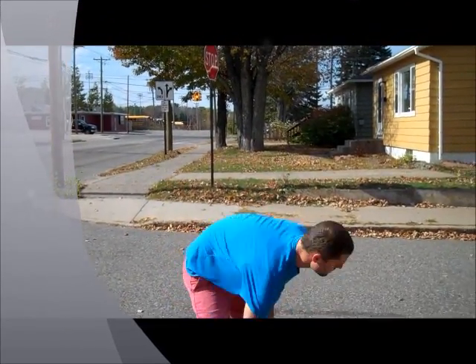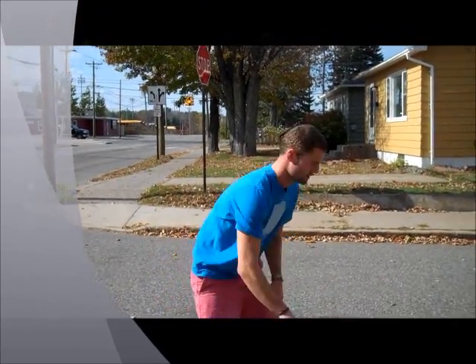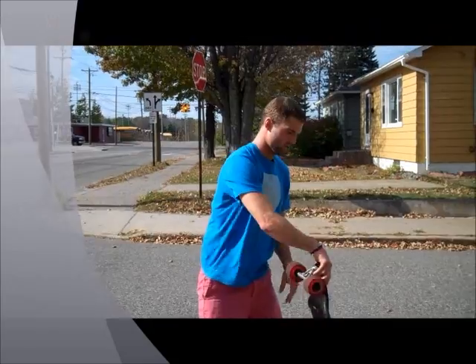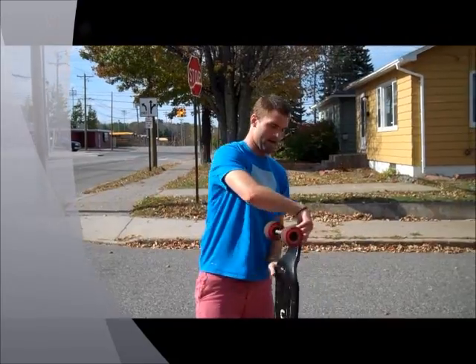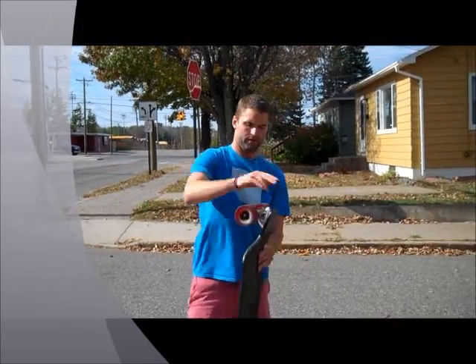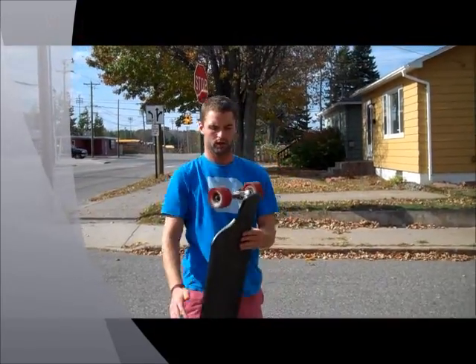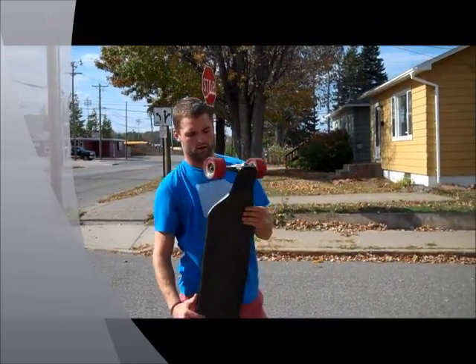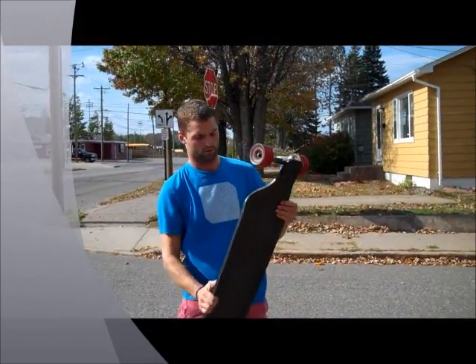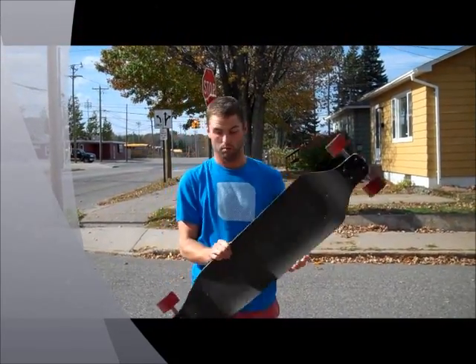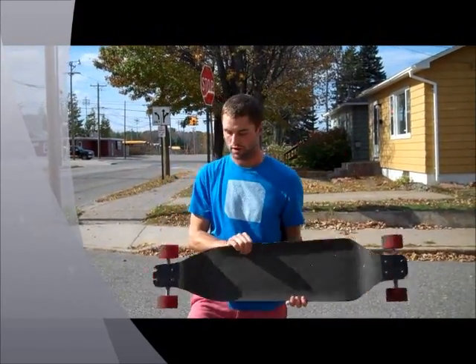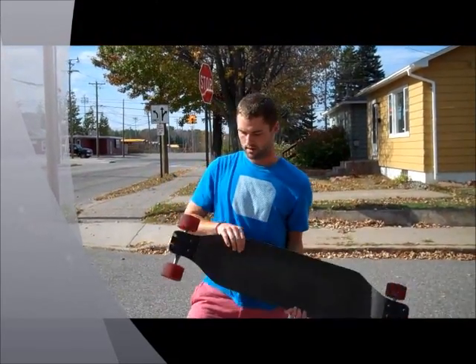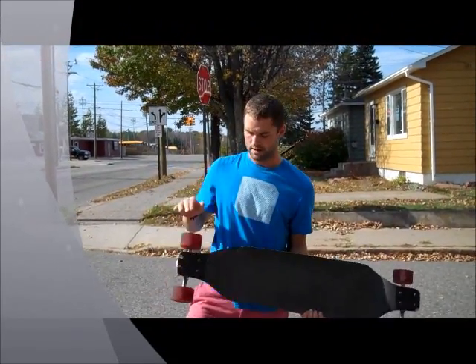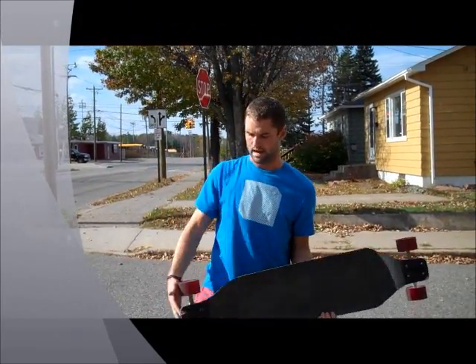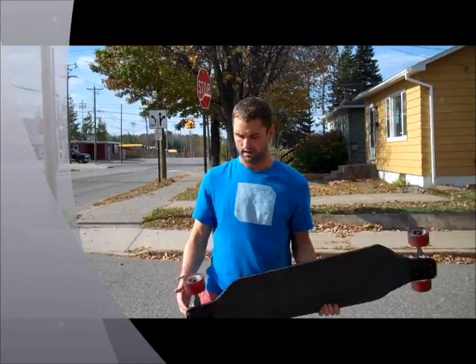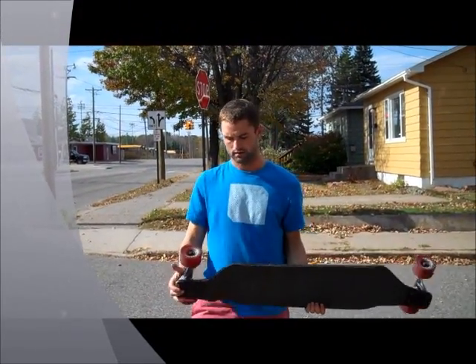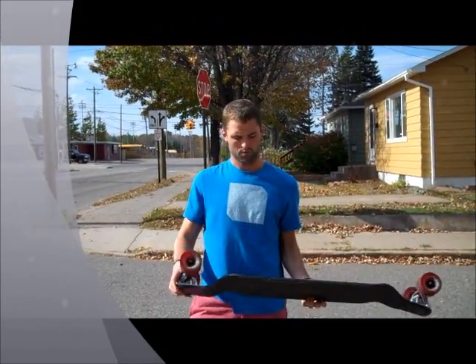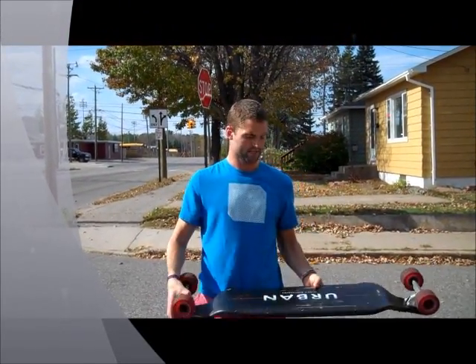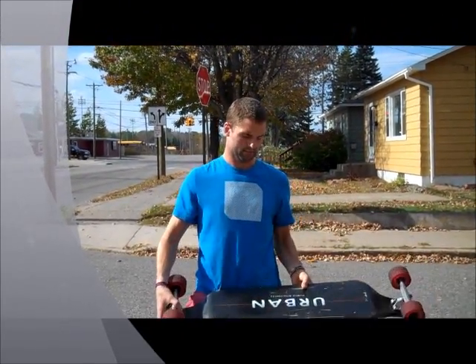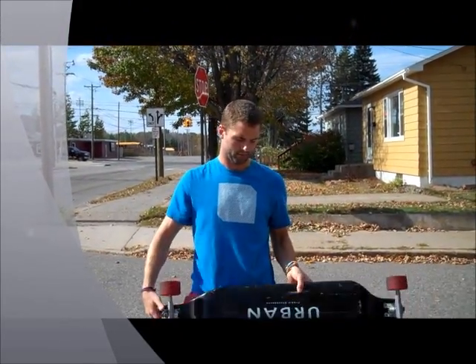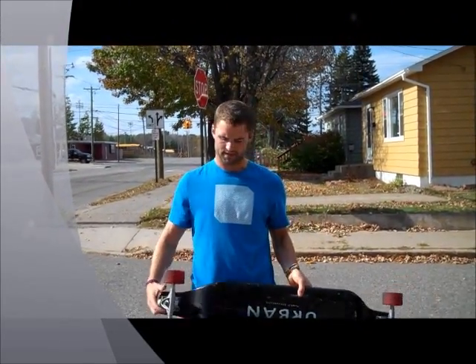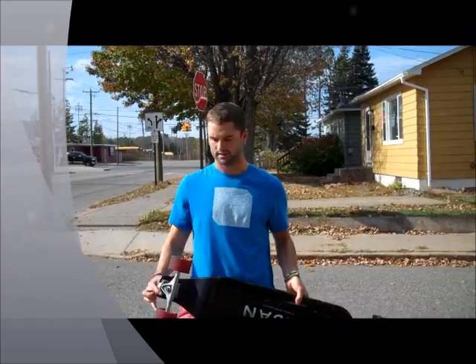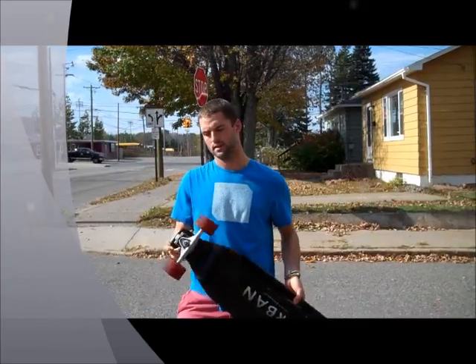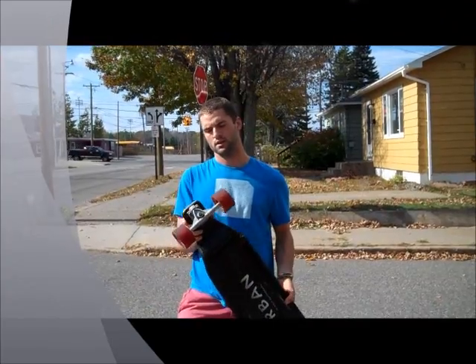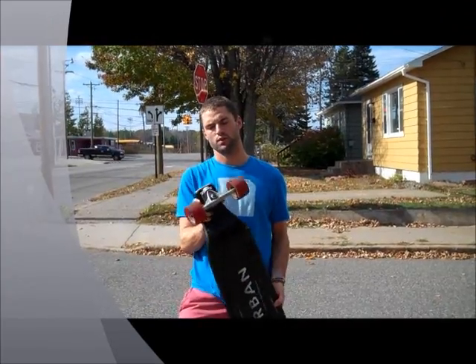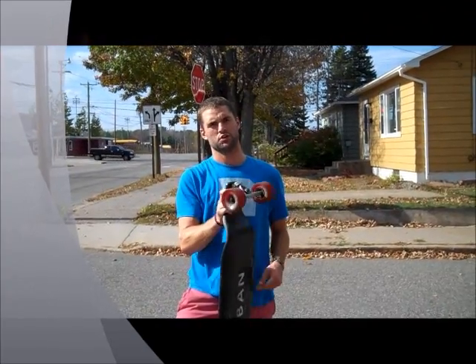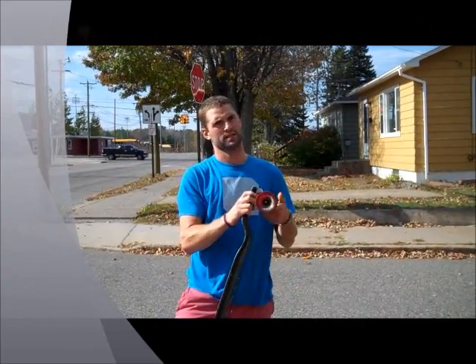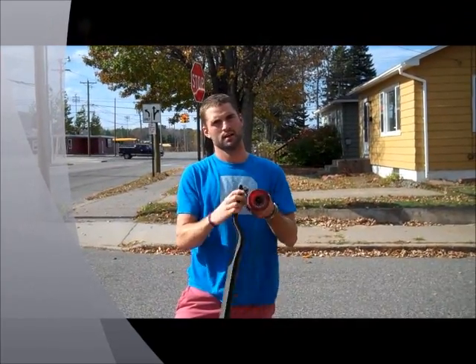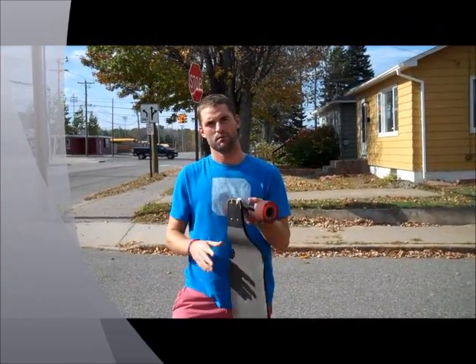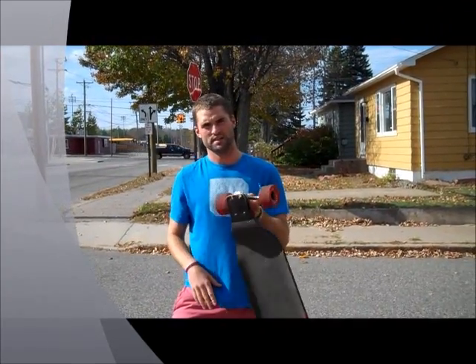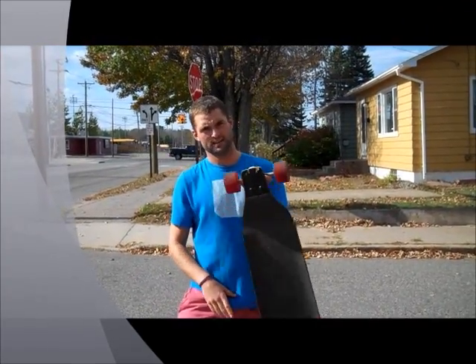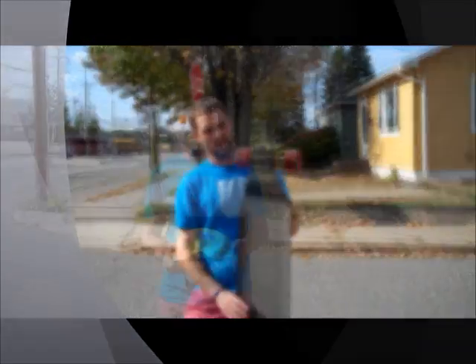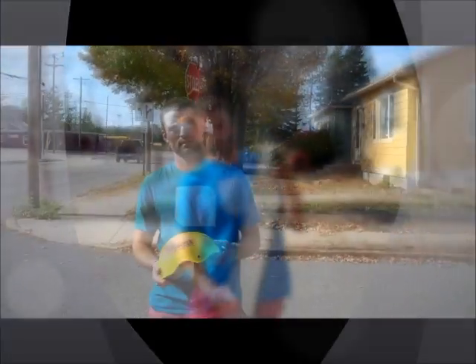Then you have the longboard, made for downhill racing. Some people do racing on these. You can do a lot of tricks, known as dancing, on these.